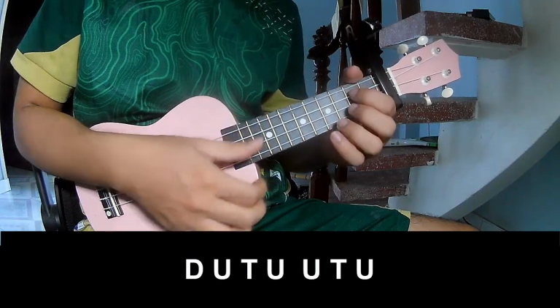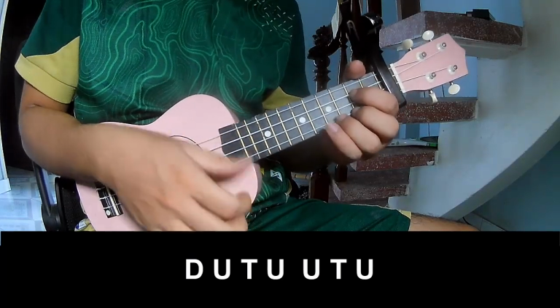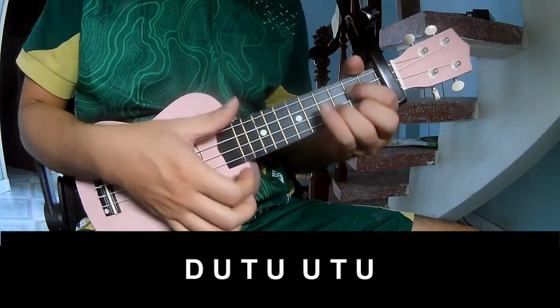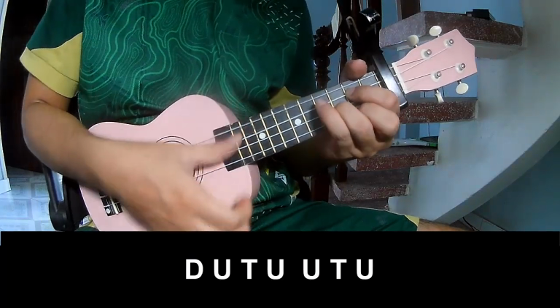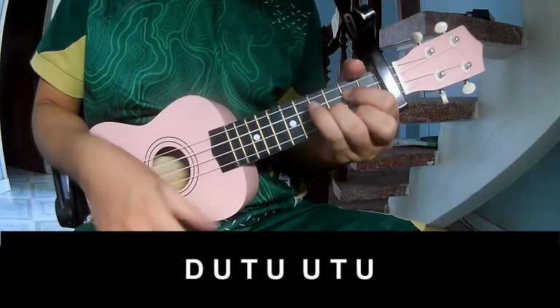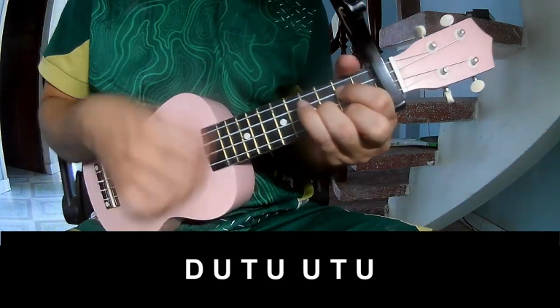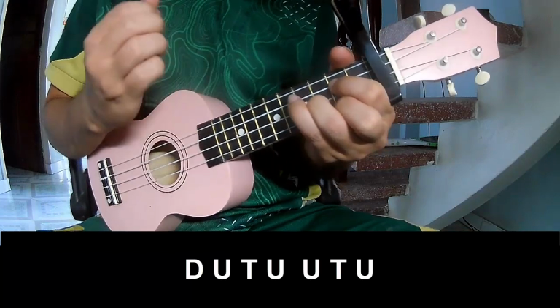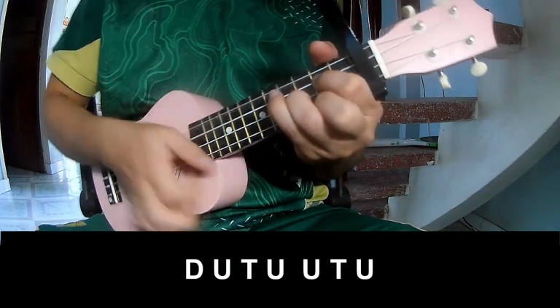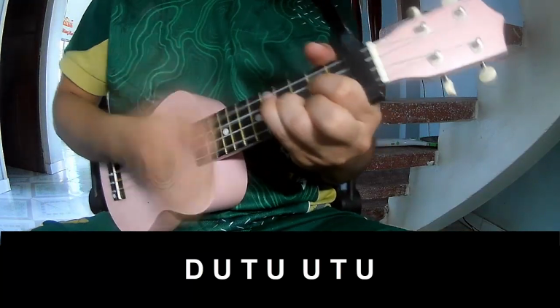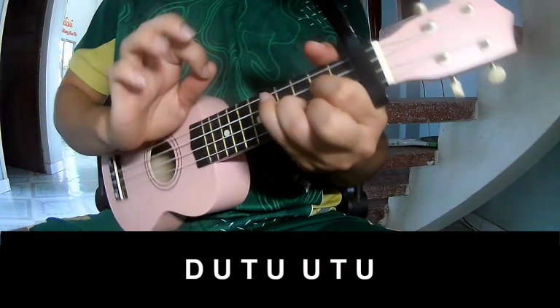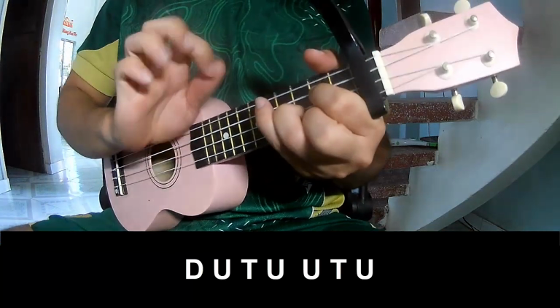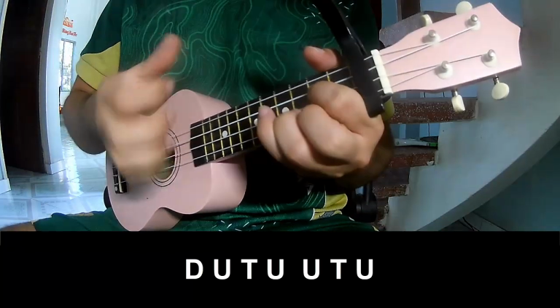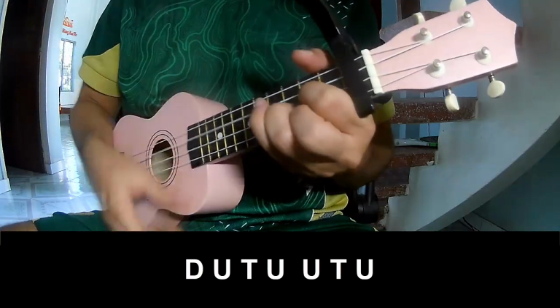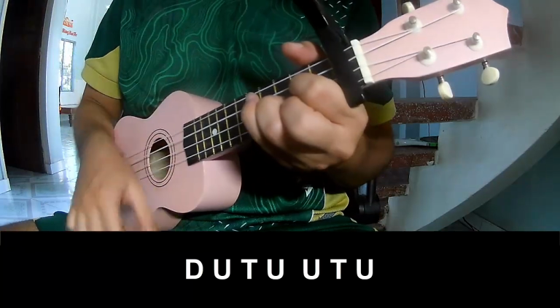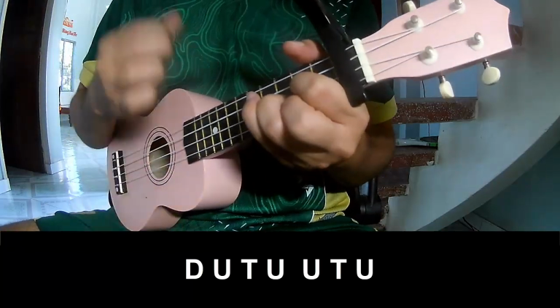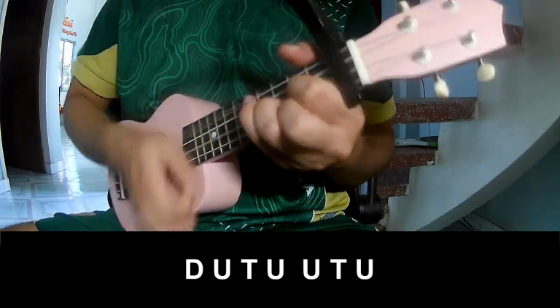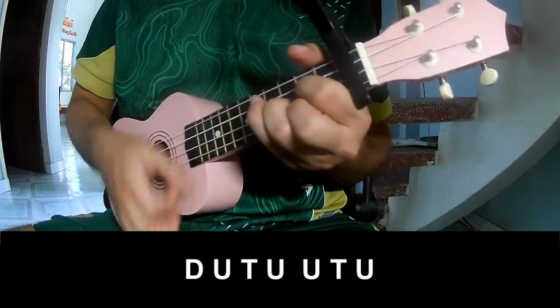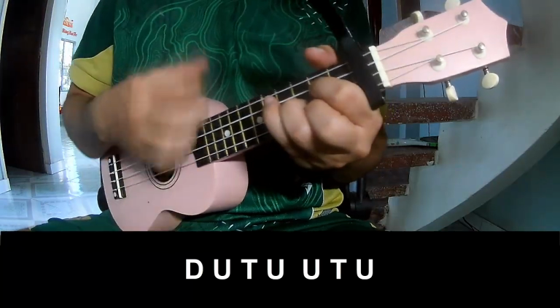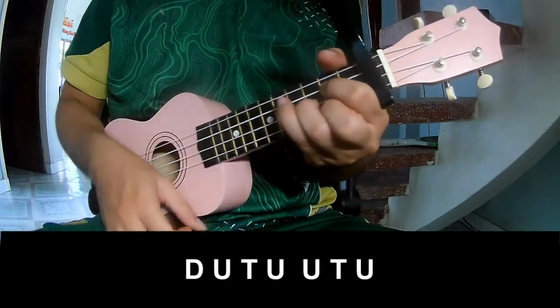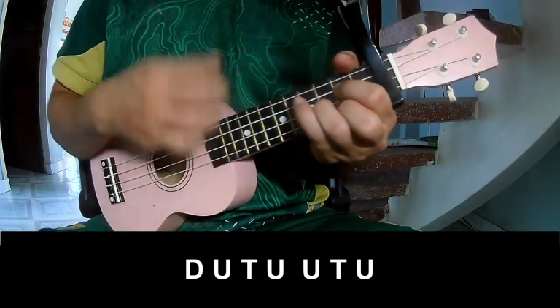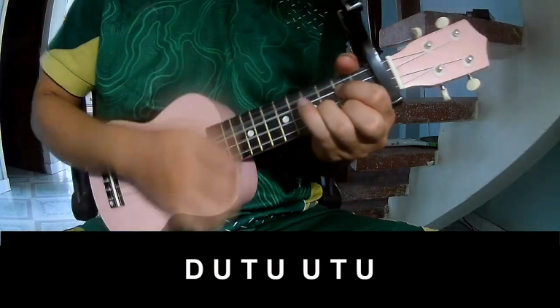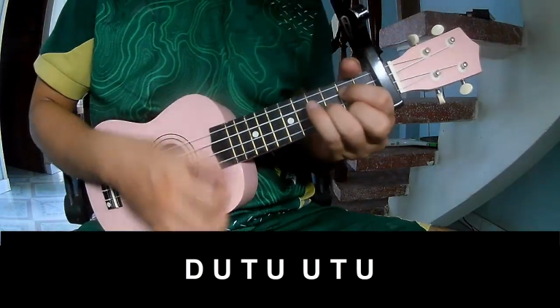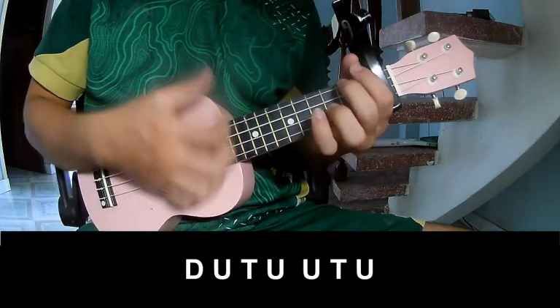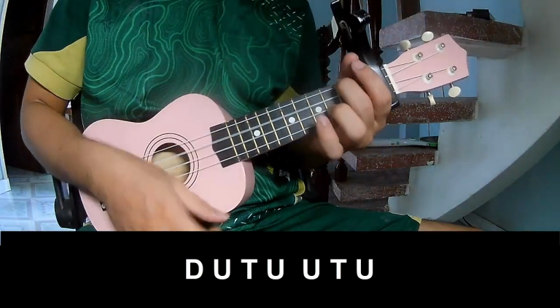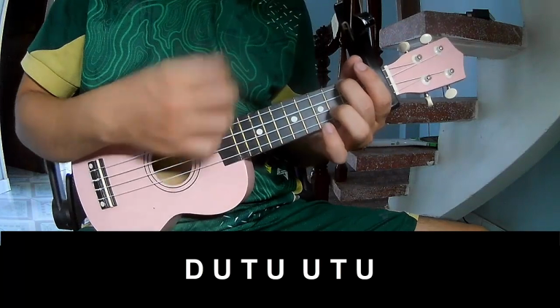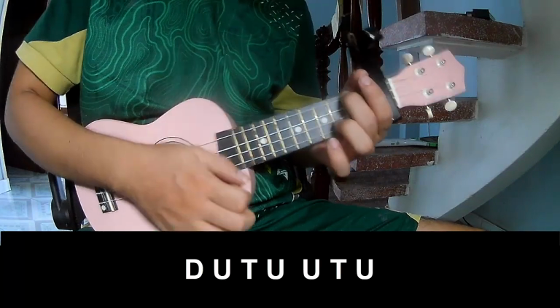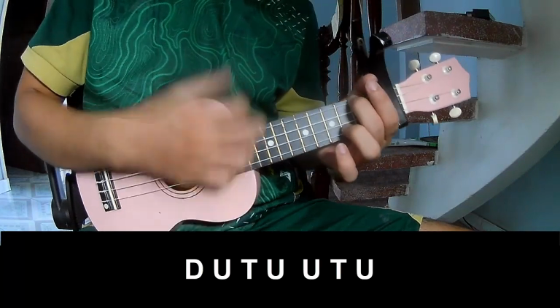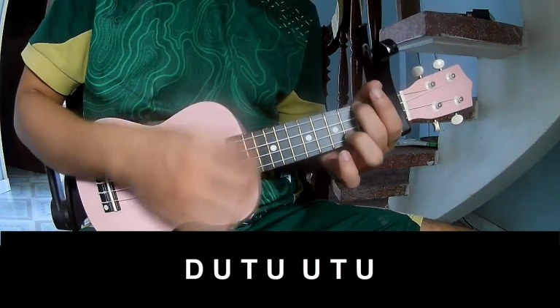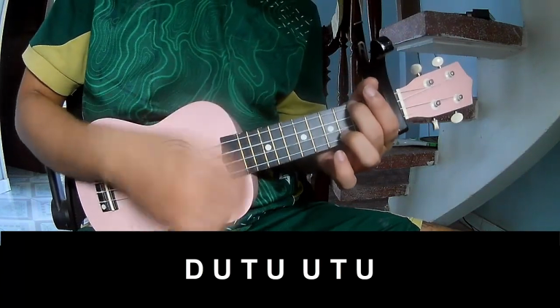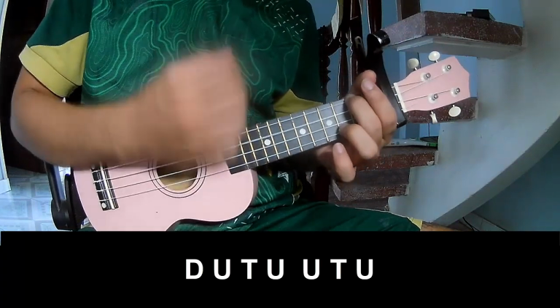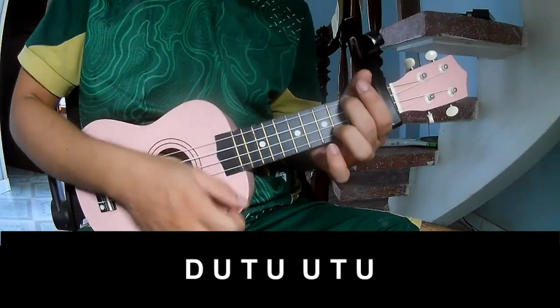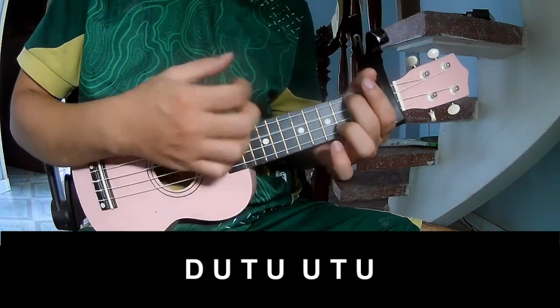you play: Tau, Up, Tap, Tau, Up, Tap, Up, Up, Tap, Up, Tau, Up, Tap, Up, Up, Tap, Up.